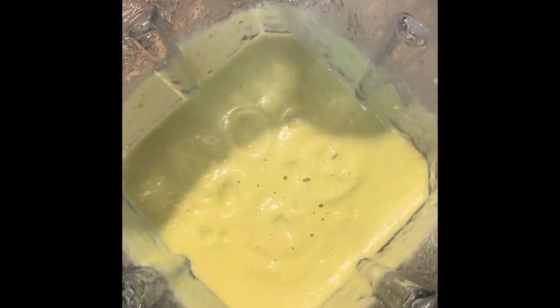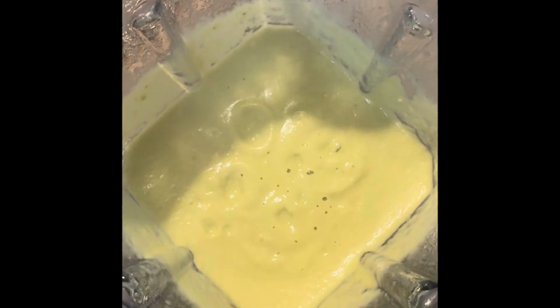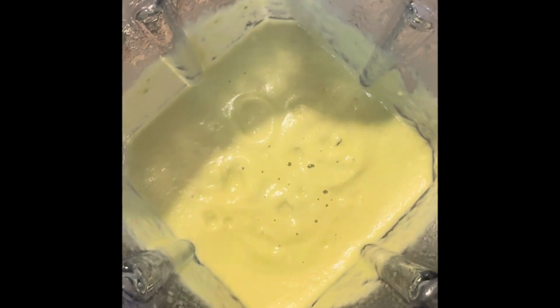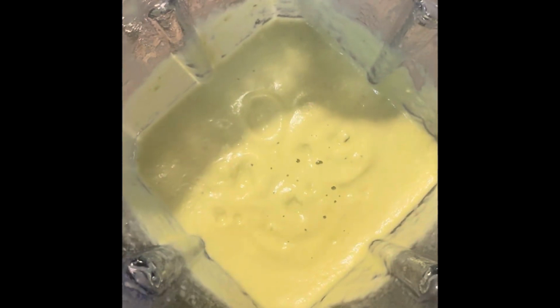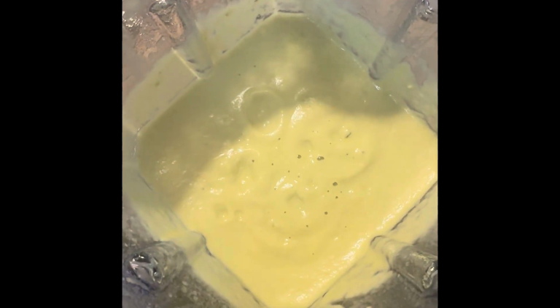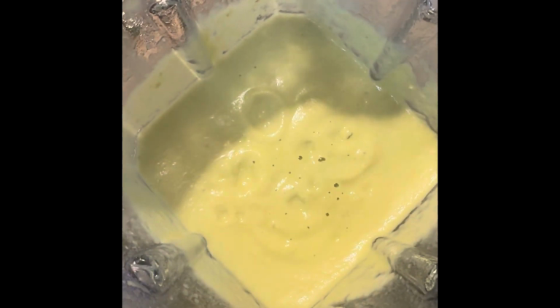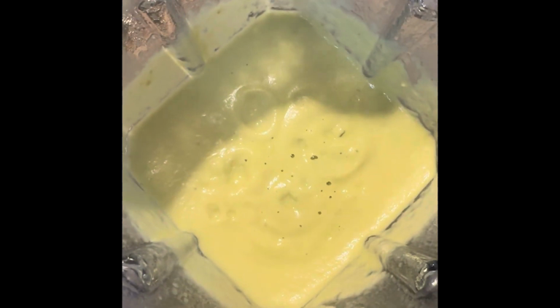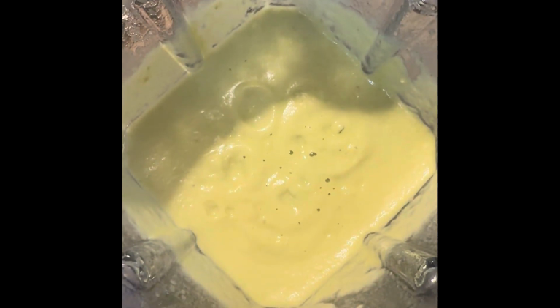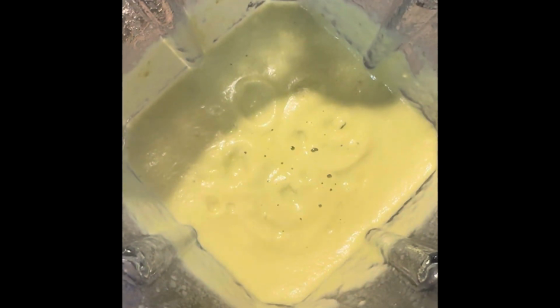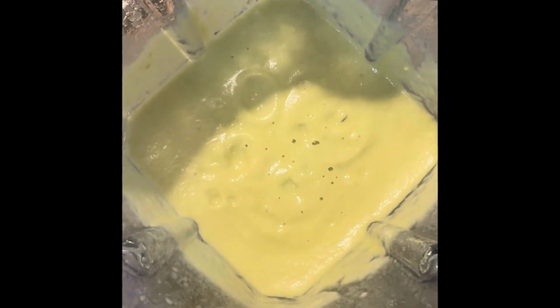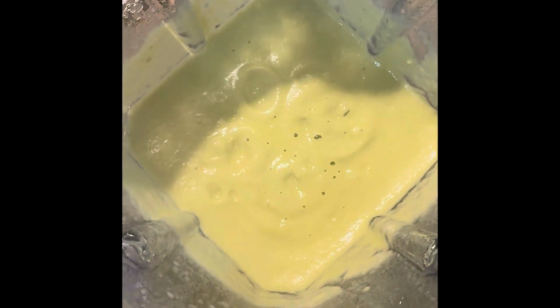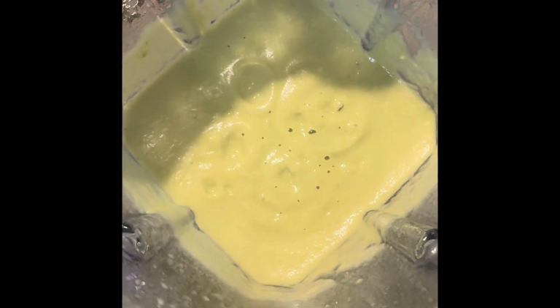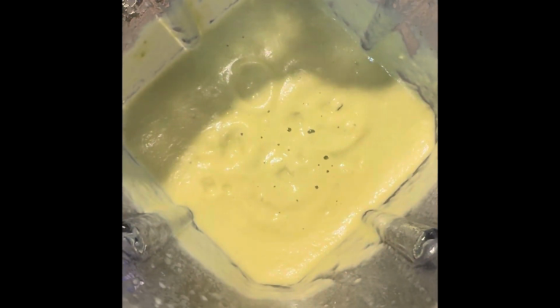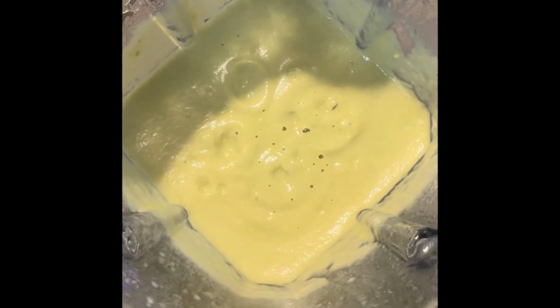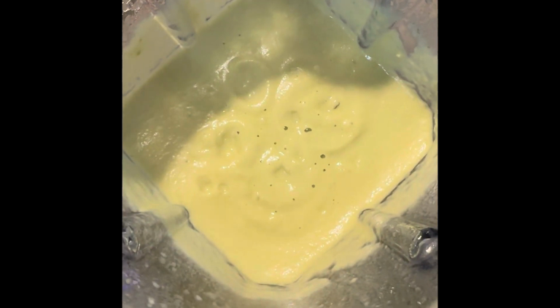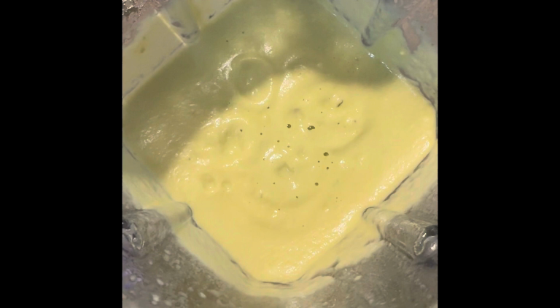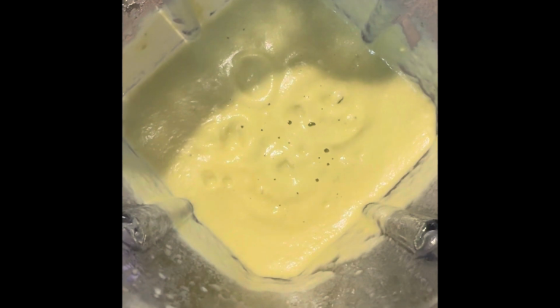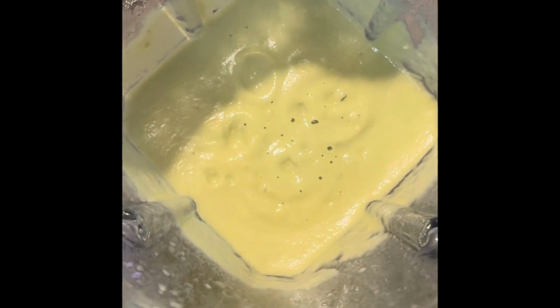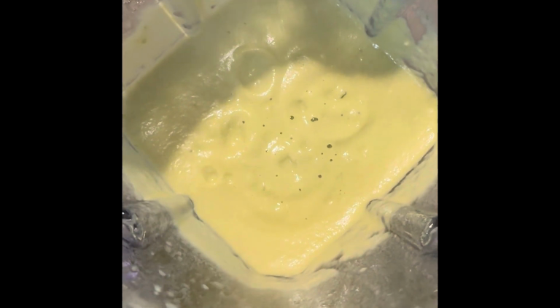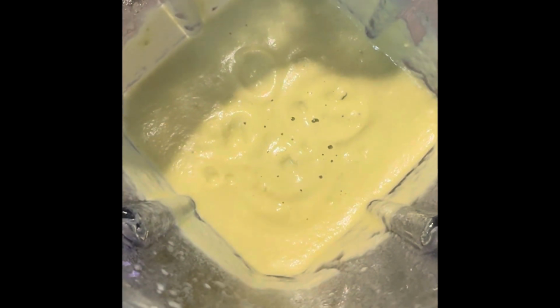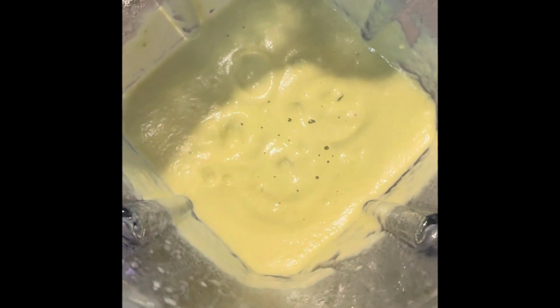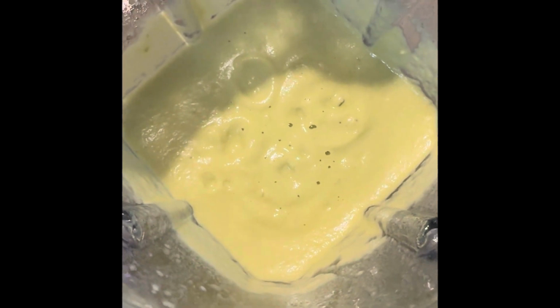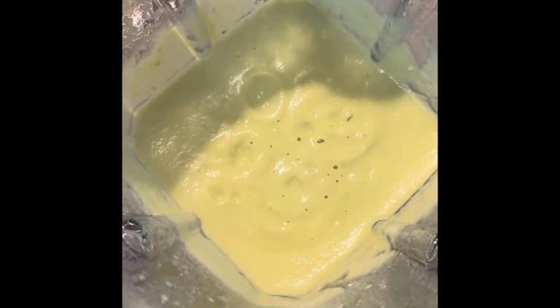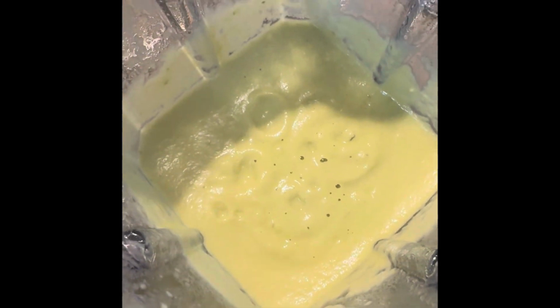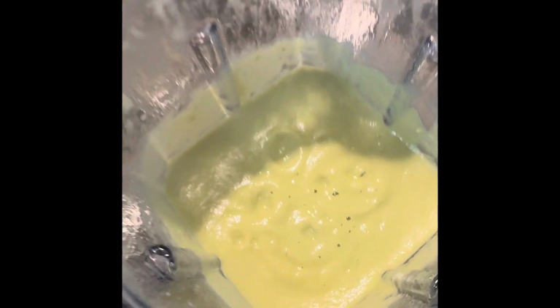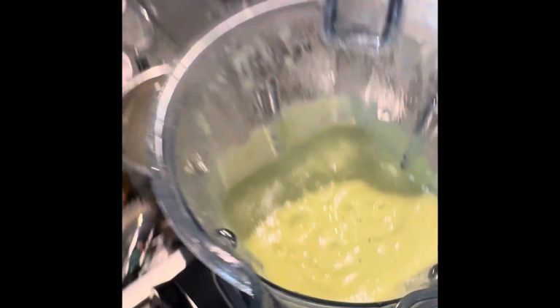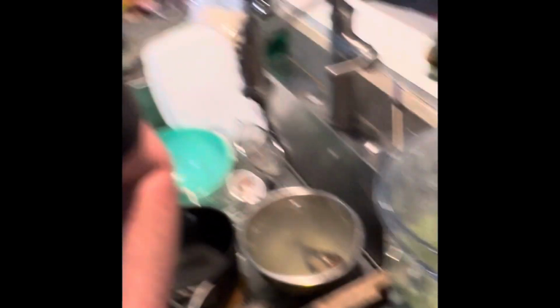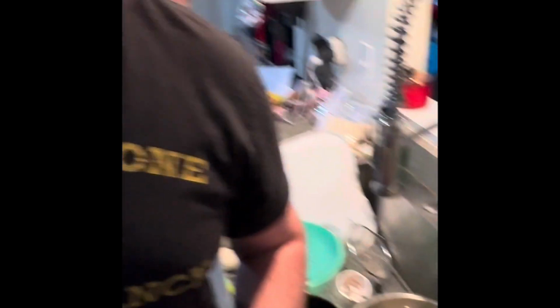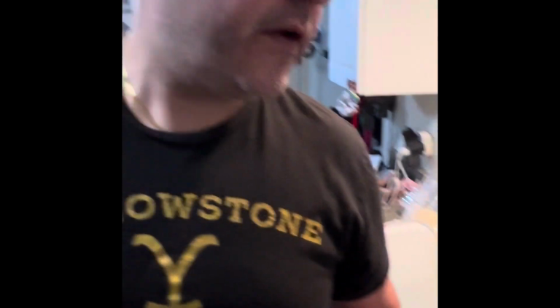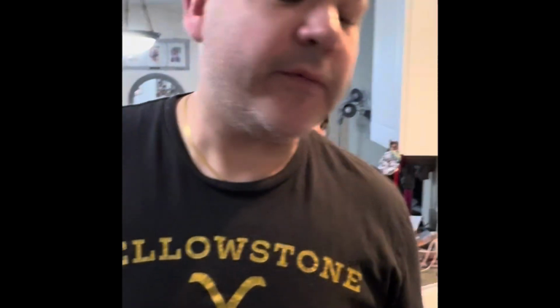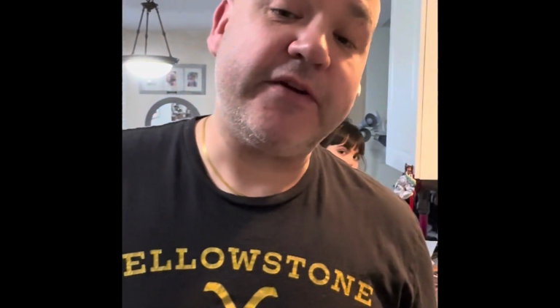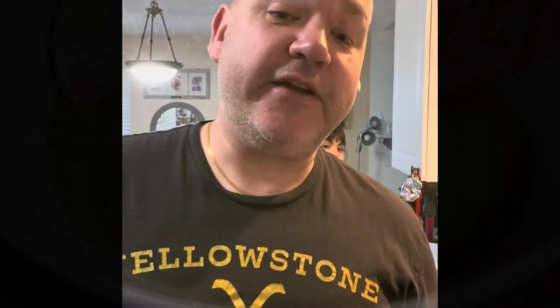If you want, you can add about half a bunch of cilantro with a lime, or sometimes what we'll do is throw in one or two whole avocados. Very yummy.